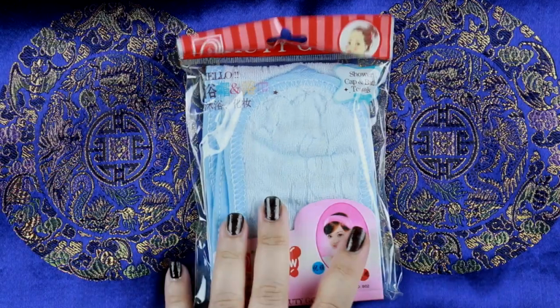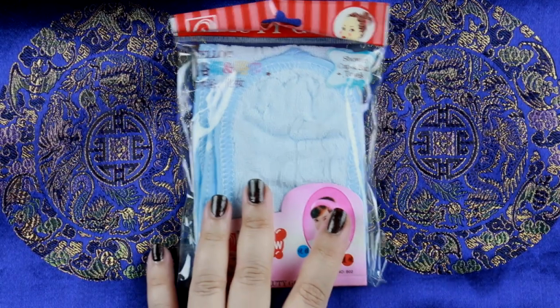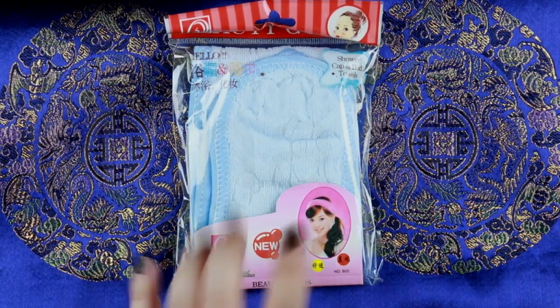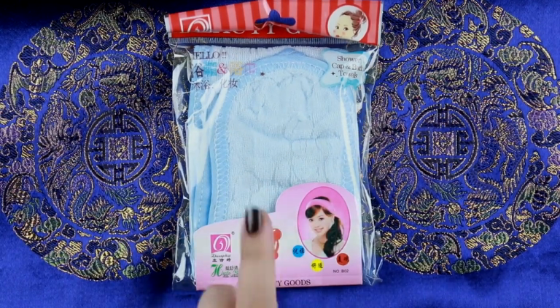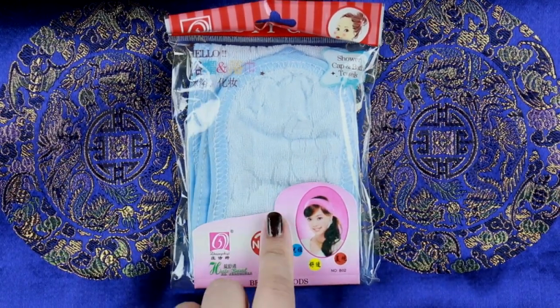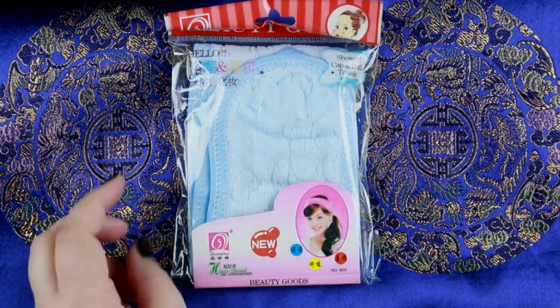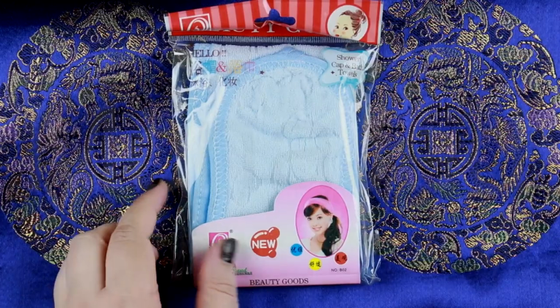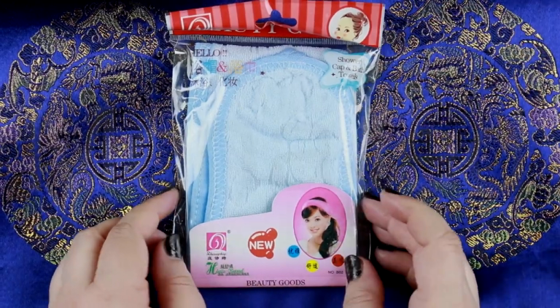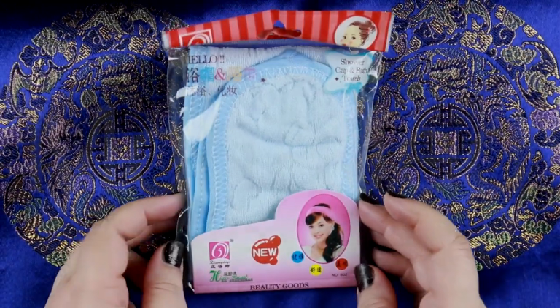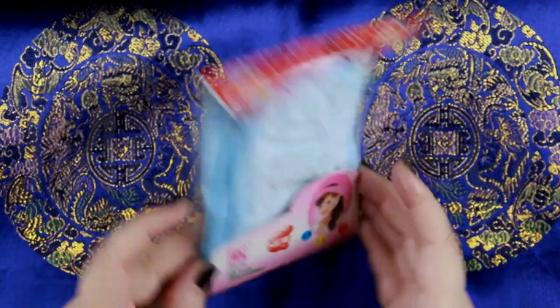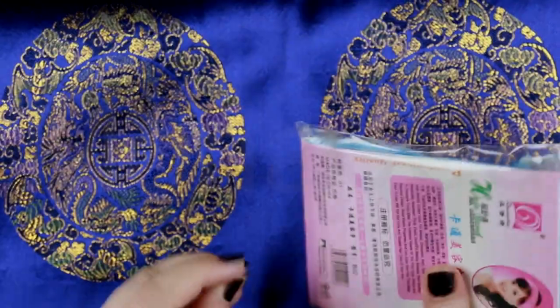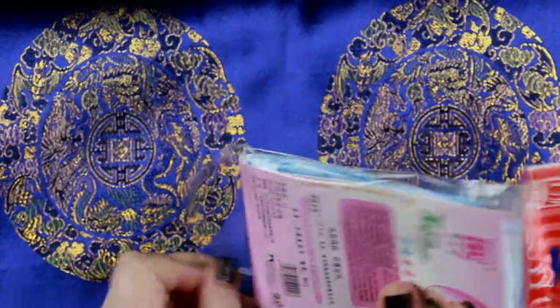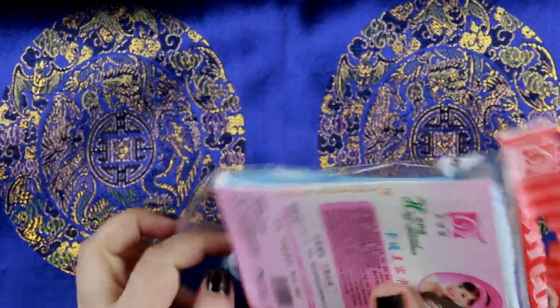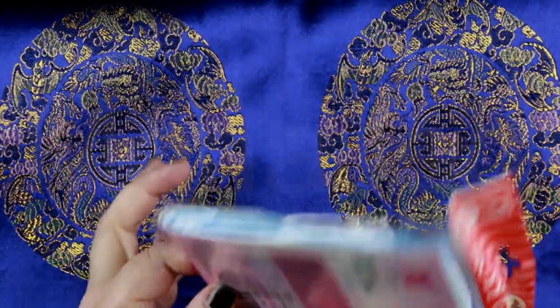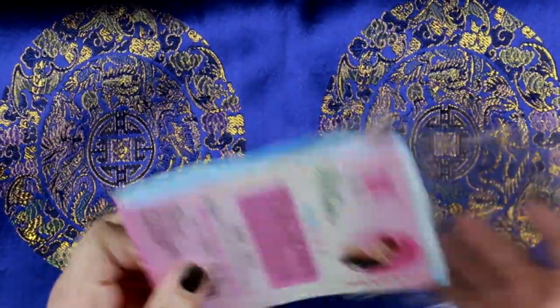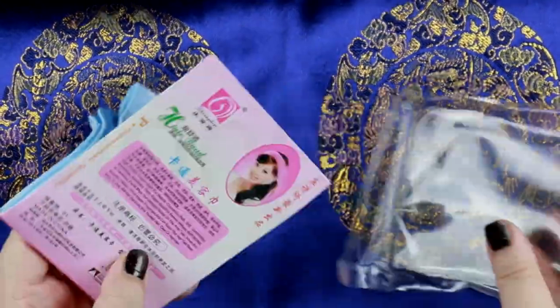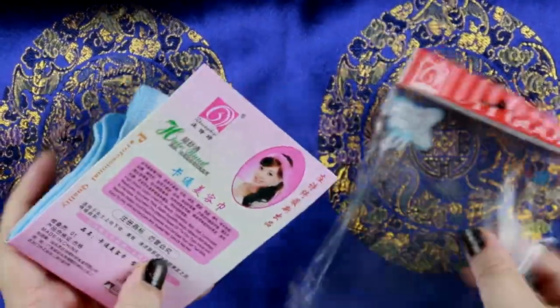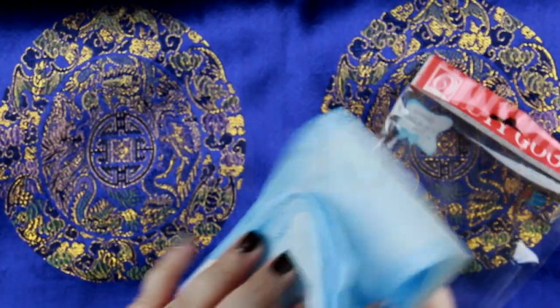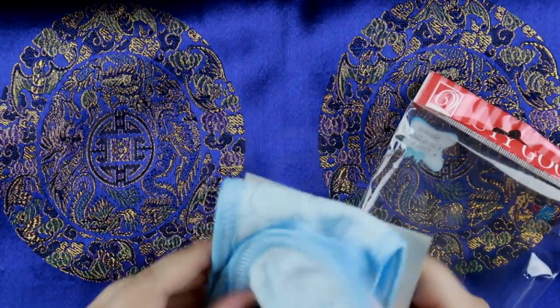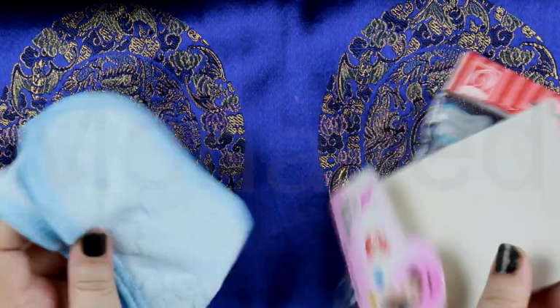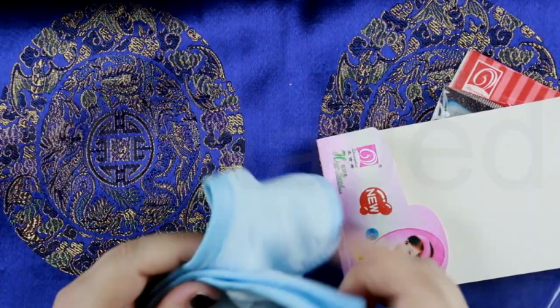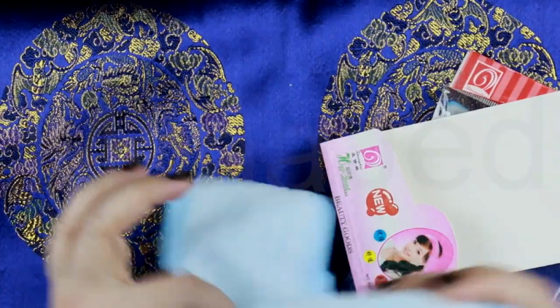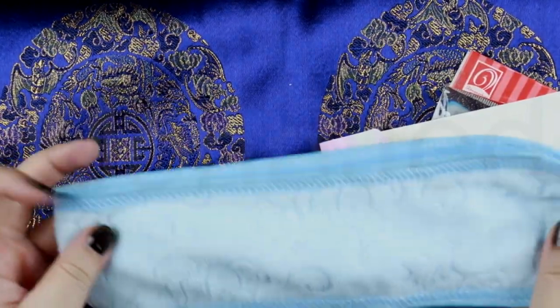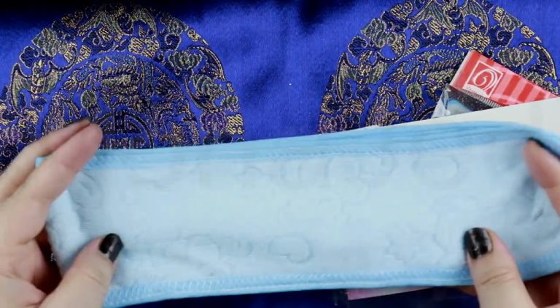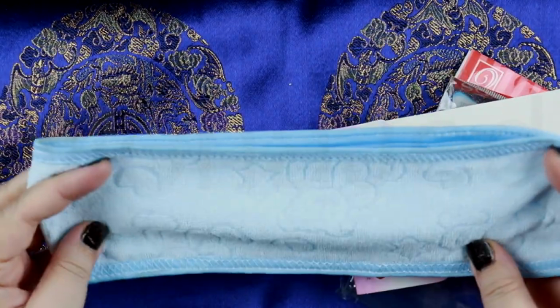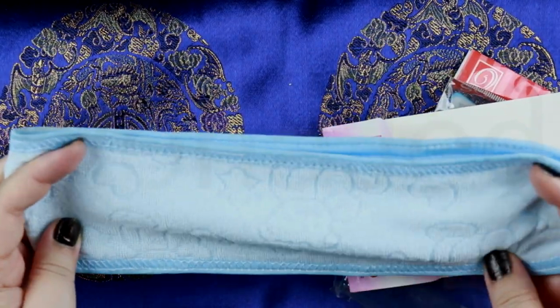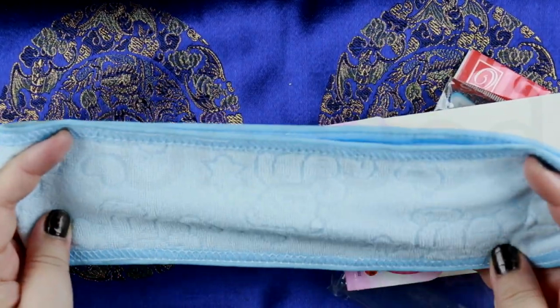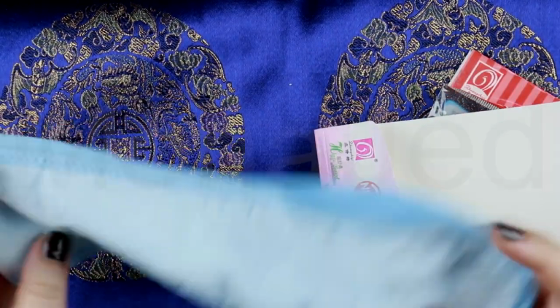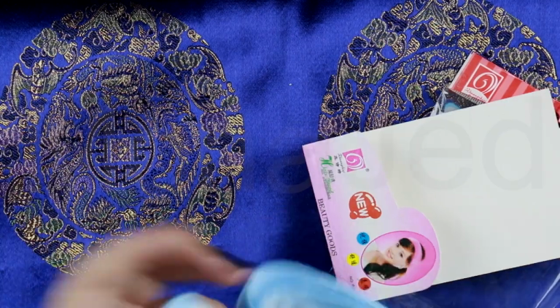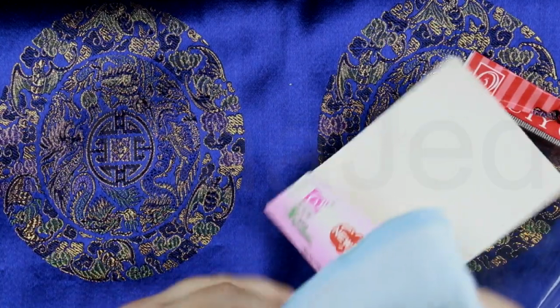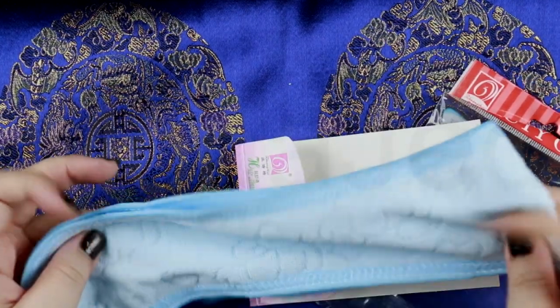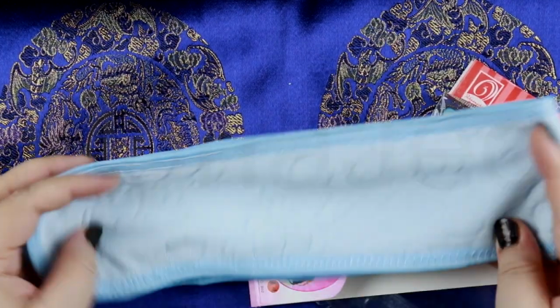To start off any video, I always use a headband. This is the headband I'm using from Beauty Goods. It's a really good headband and this one was kind of different because it has these prints on it — they're like bears. That's adorable.